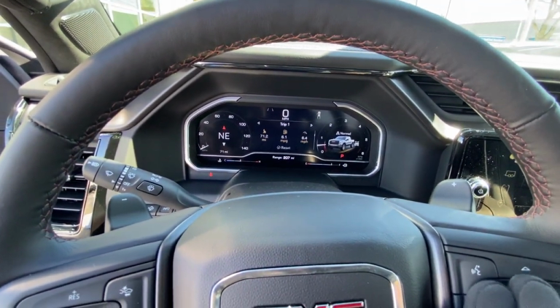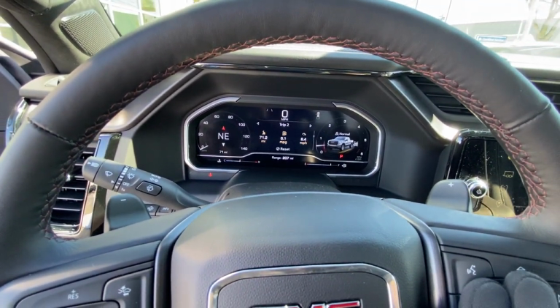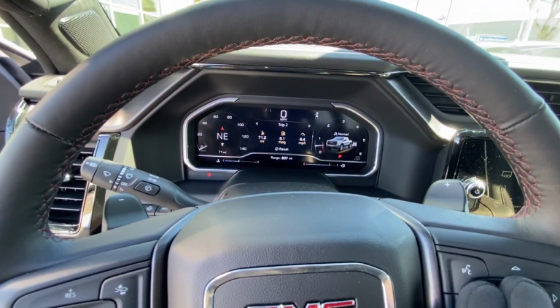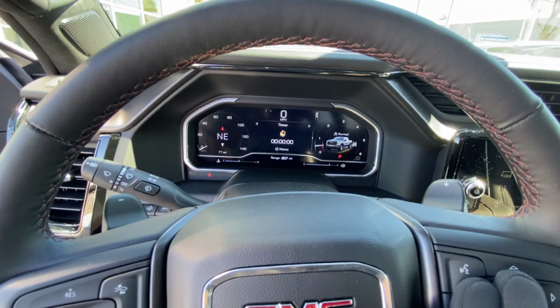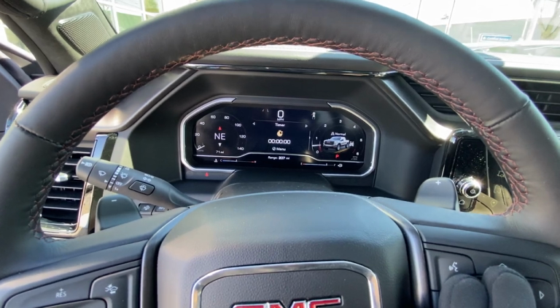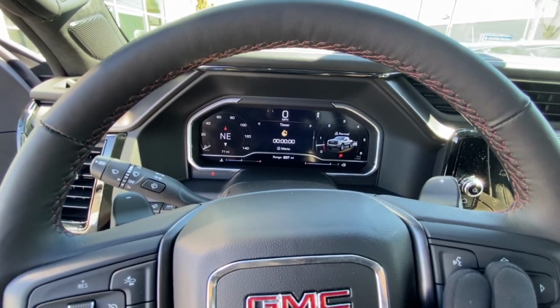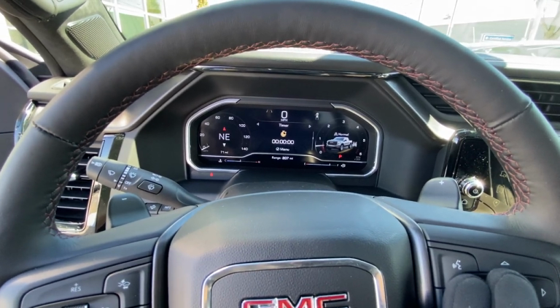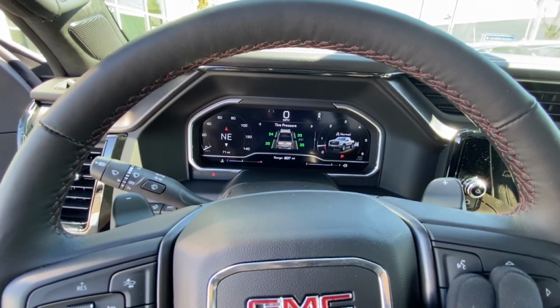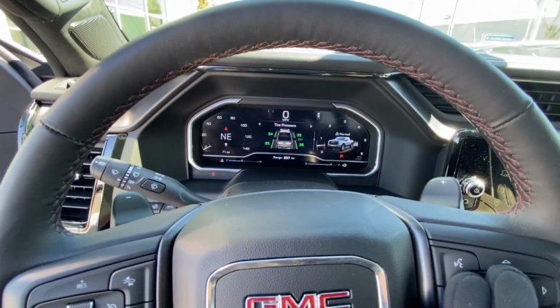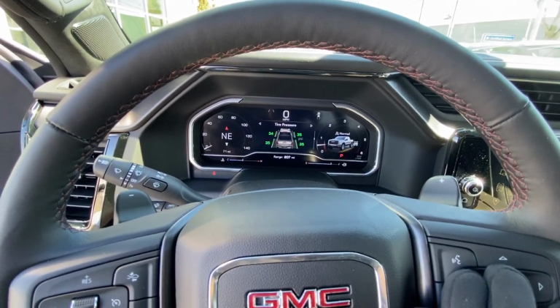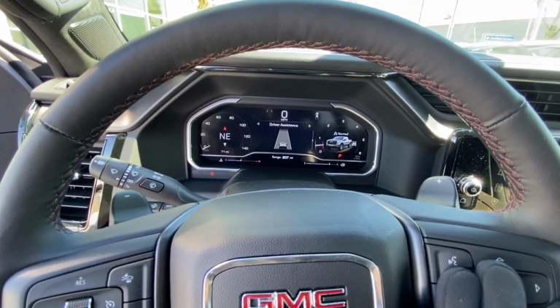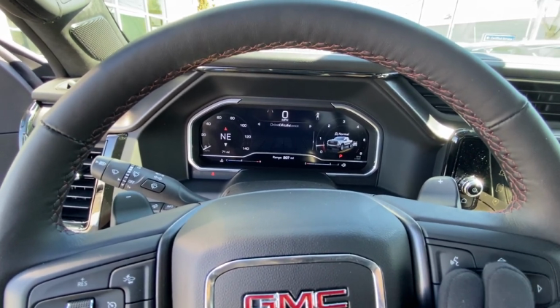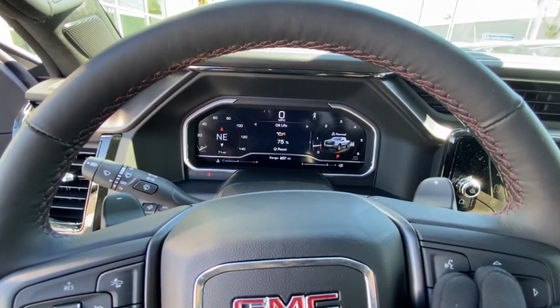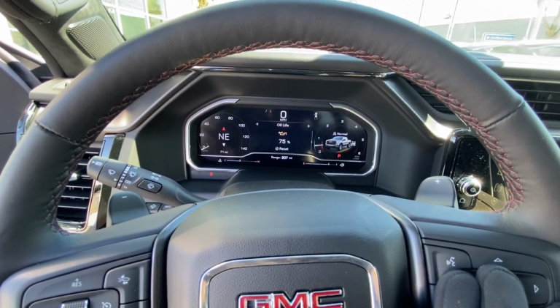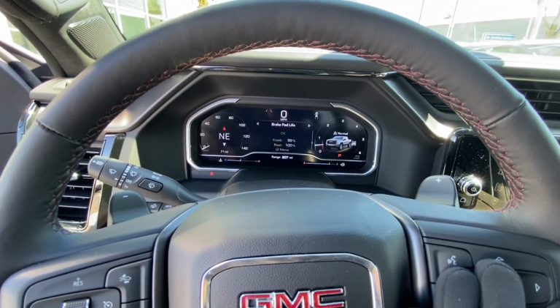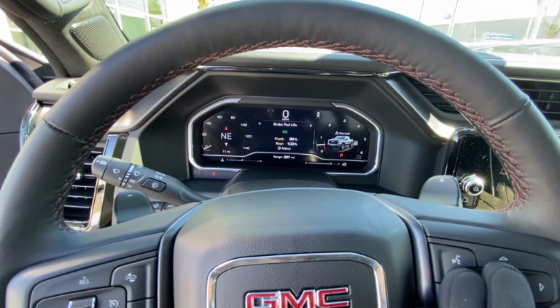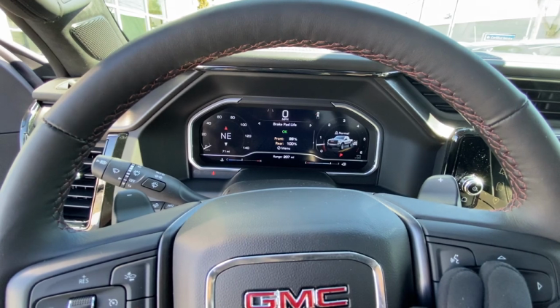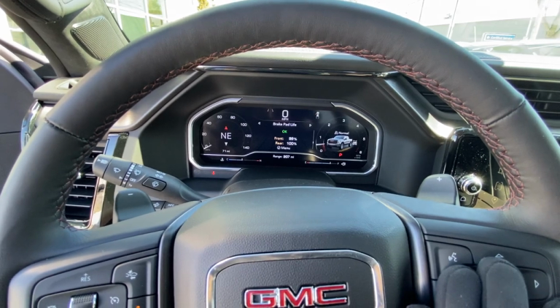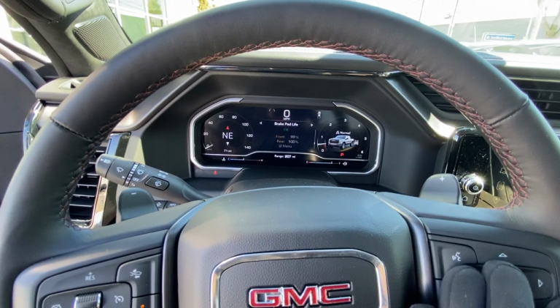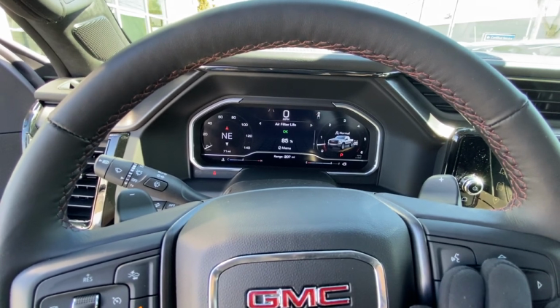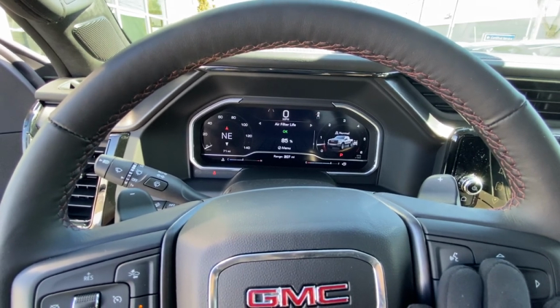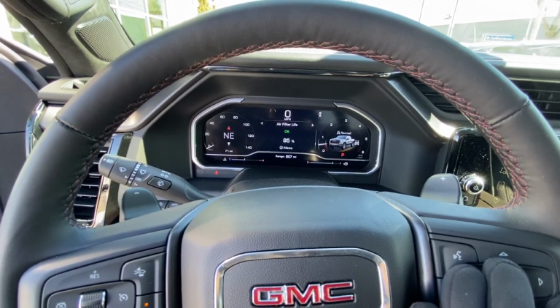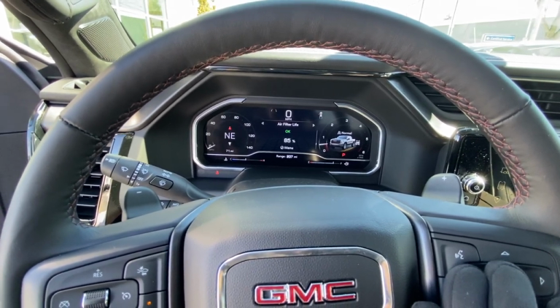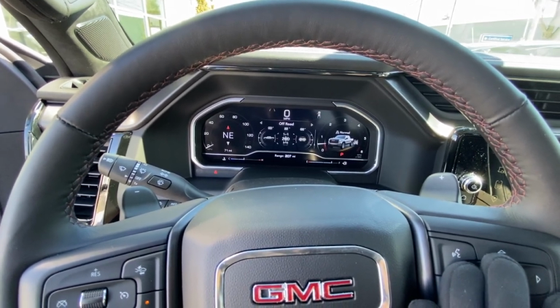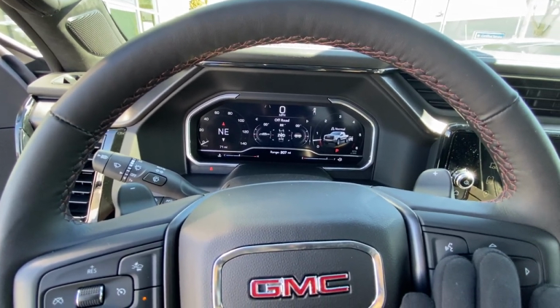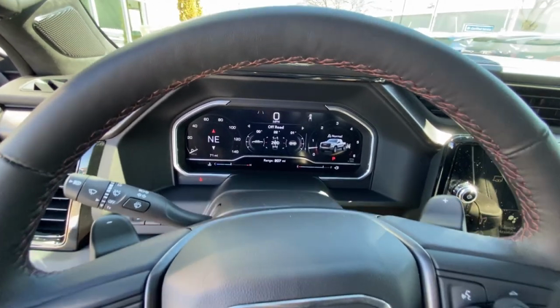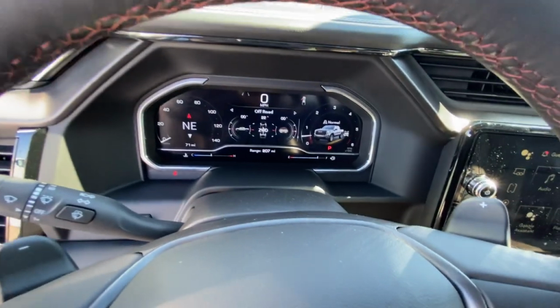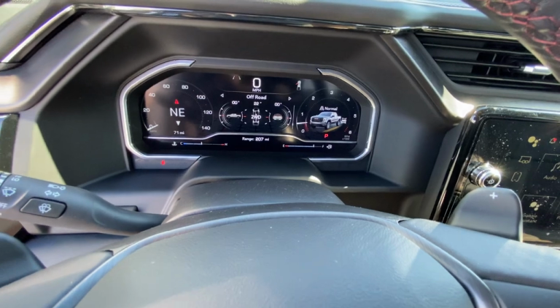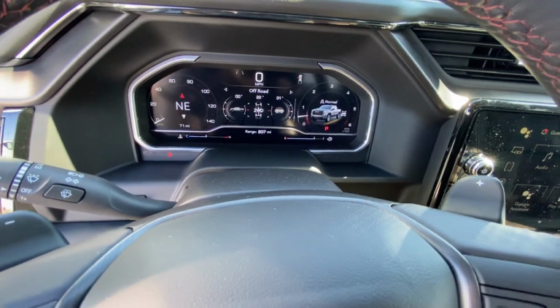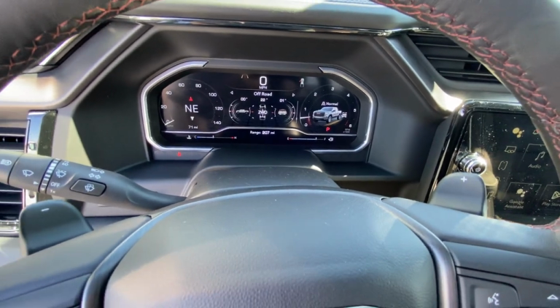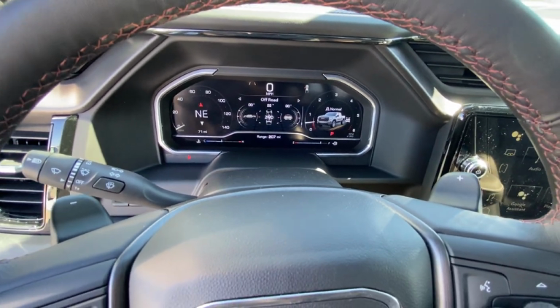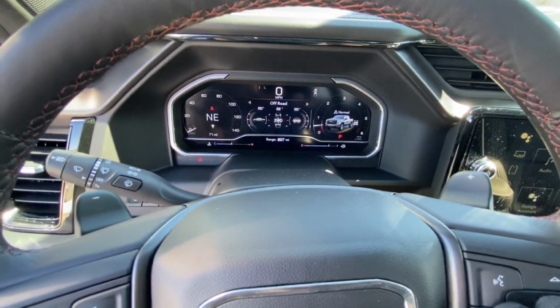You can monitor your brake pad wear indicator, tire pressure monitor, oil life monitor, and air filter life. Then you have your pitch and roll — very cool if you need it in those off-road scenarios.